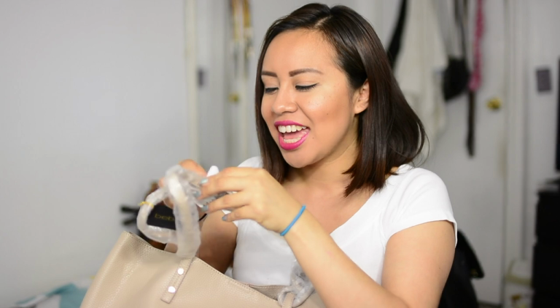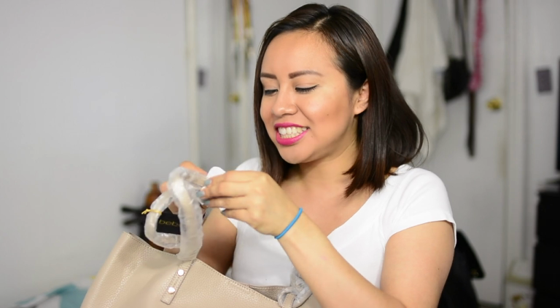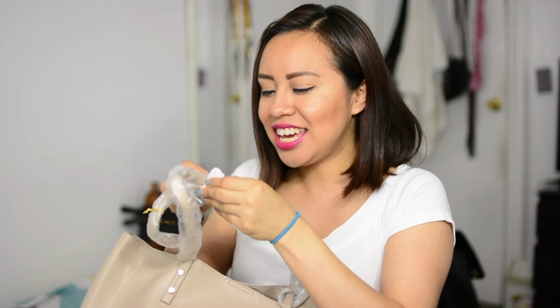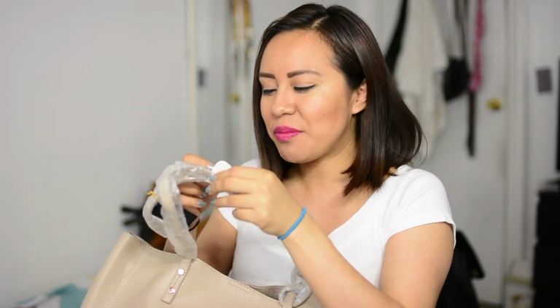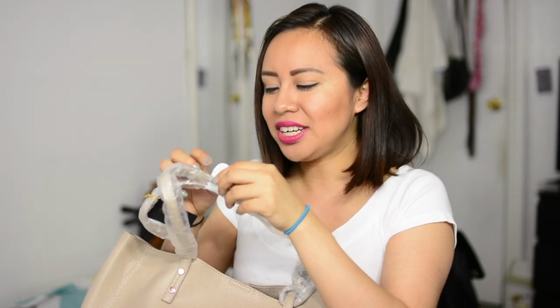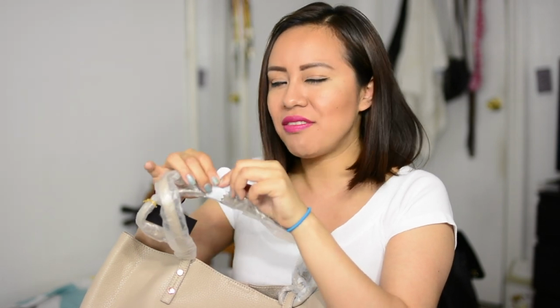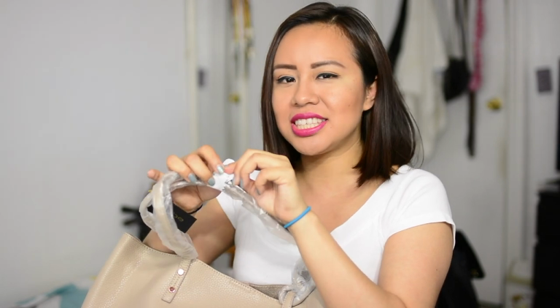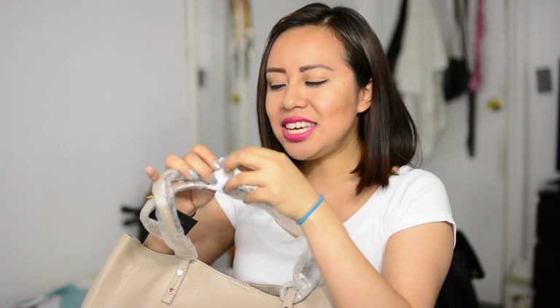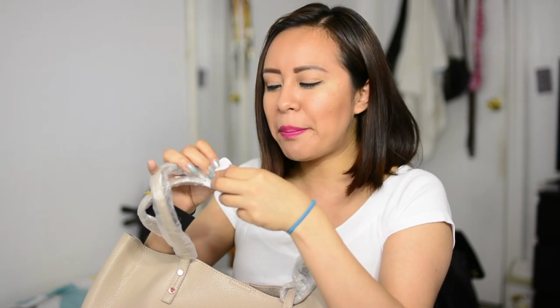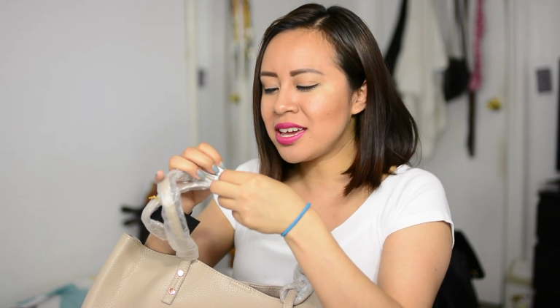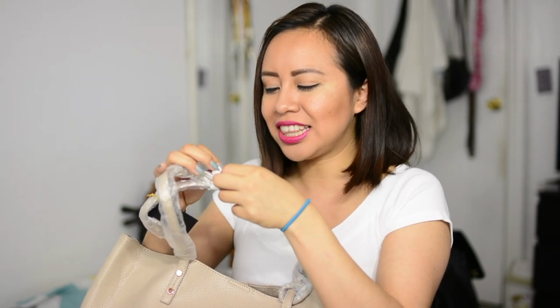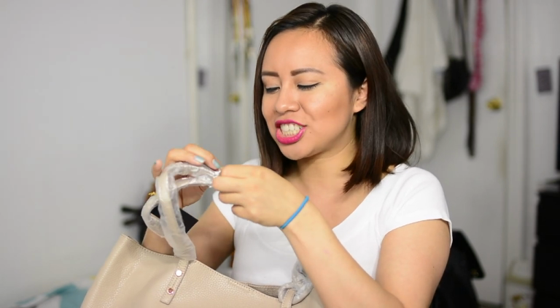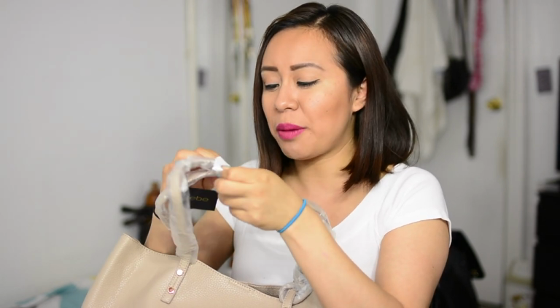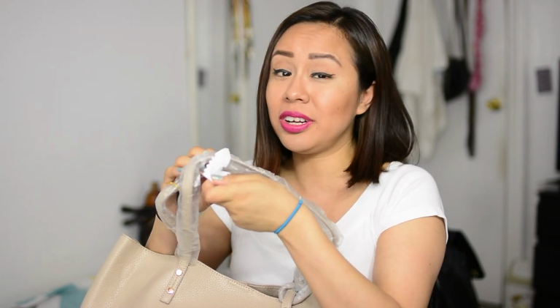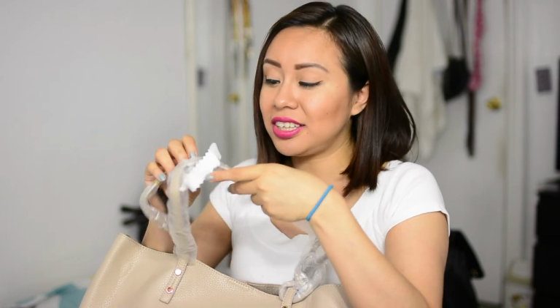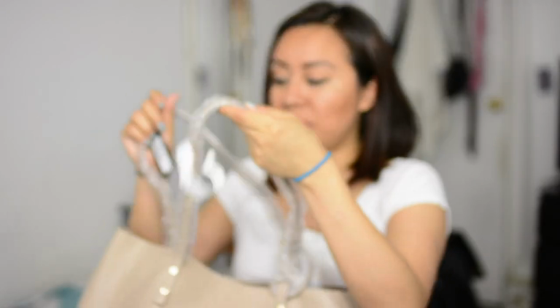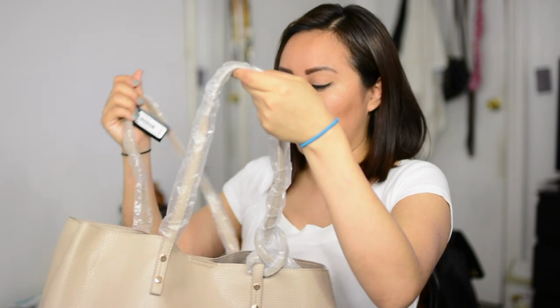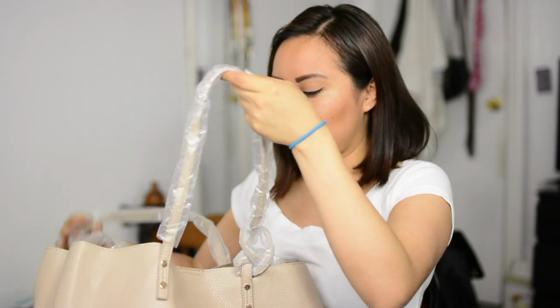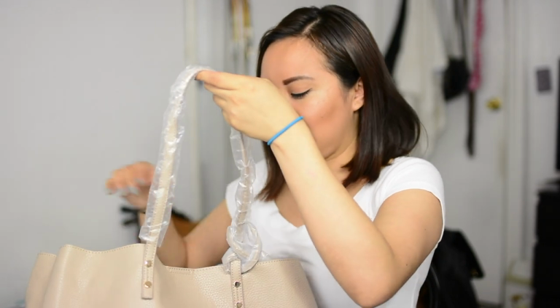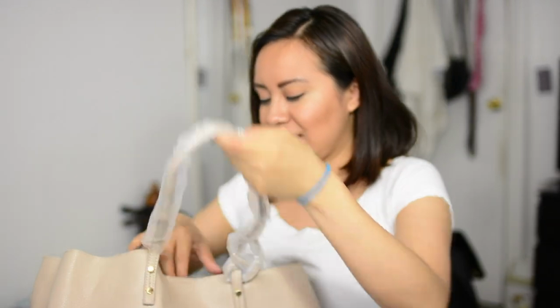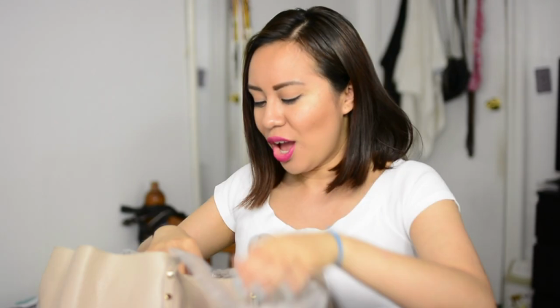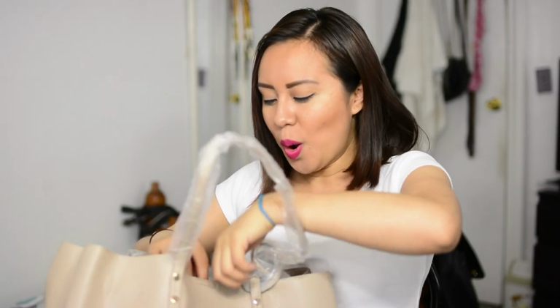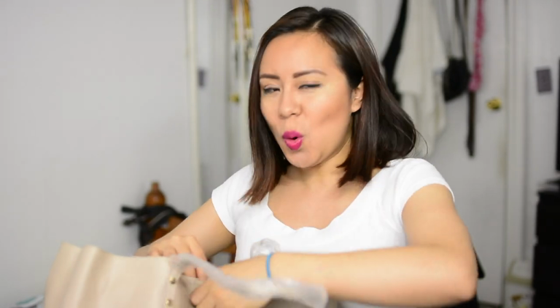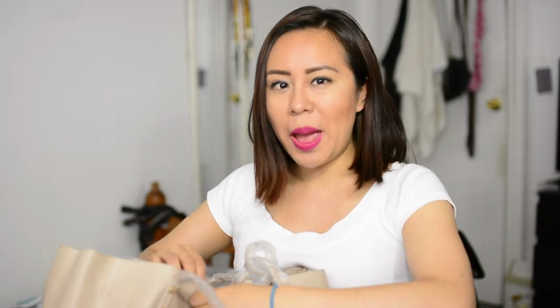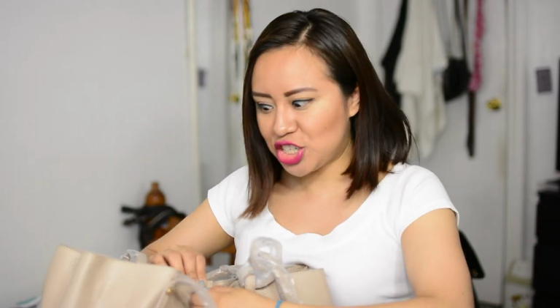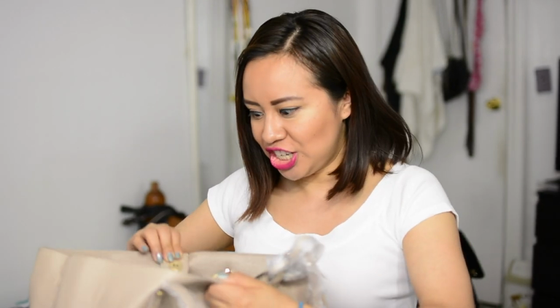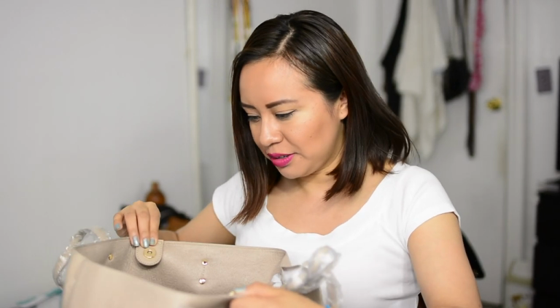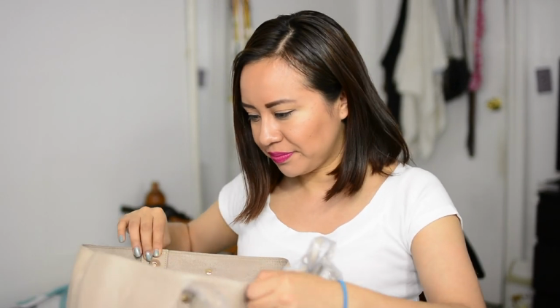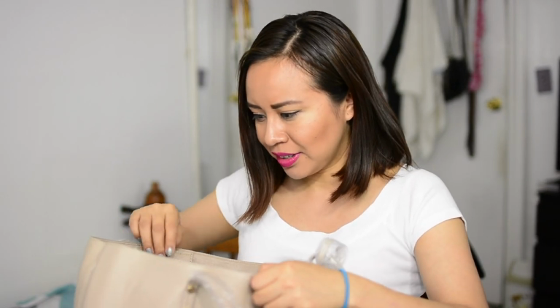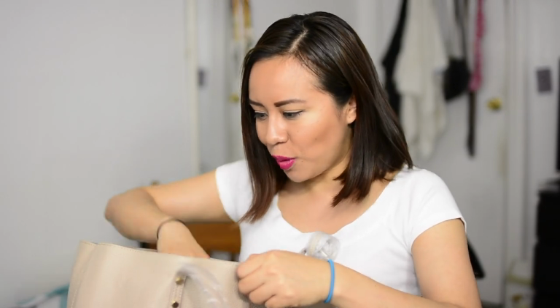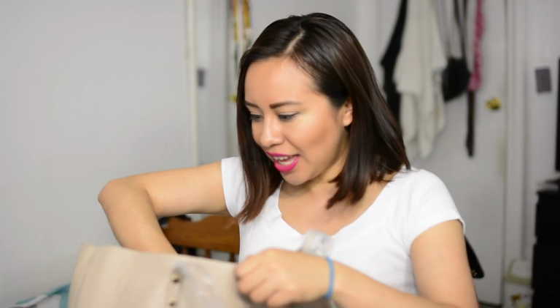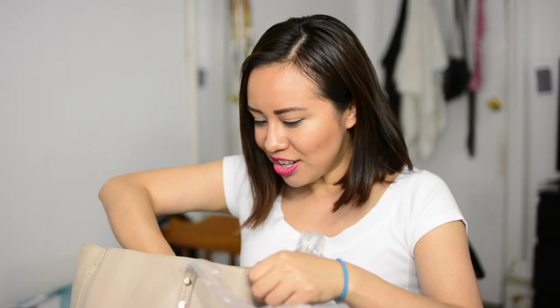Oh my god, what the hell — this retails for $109! I'm going to have a thick bag collection and people are going to think that I spent a fortune on it. OMG, what the hell!